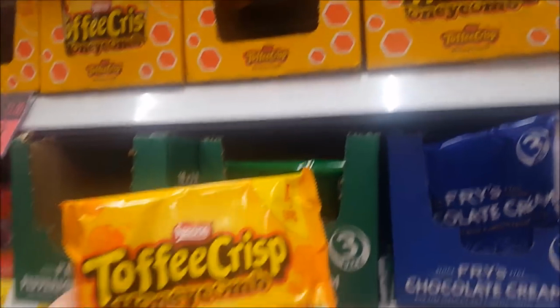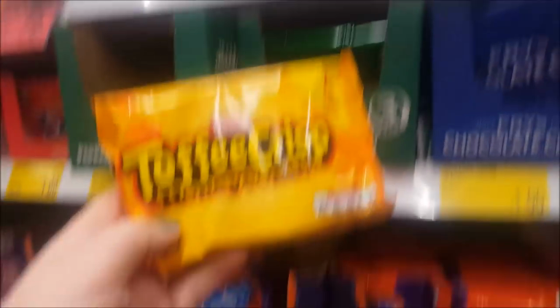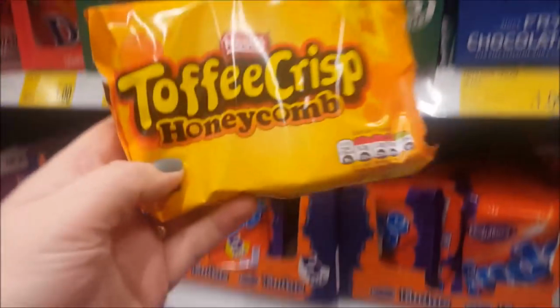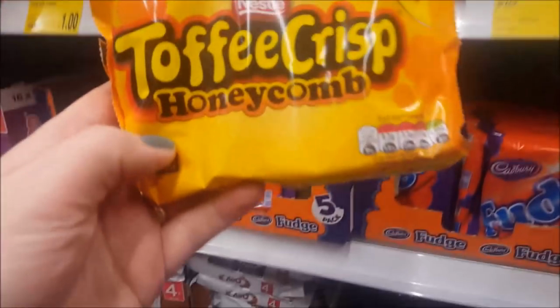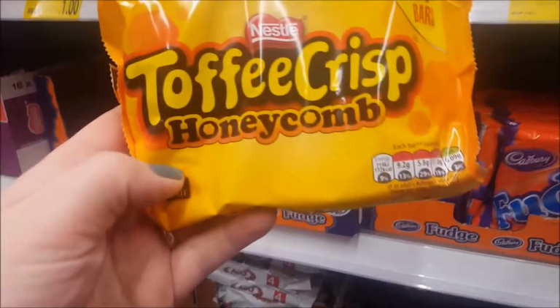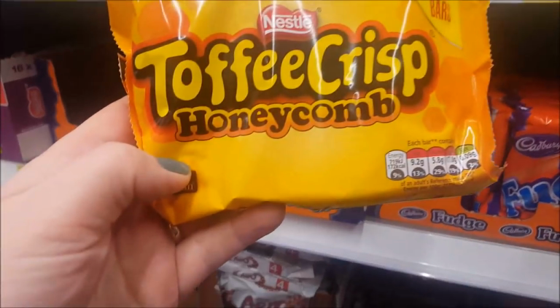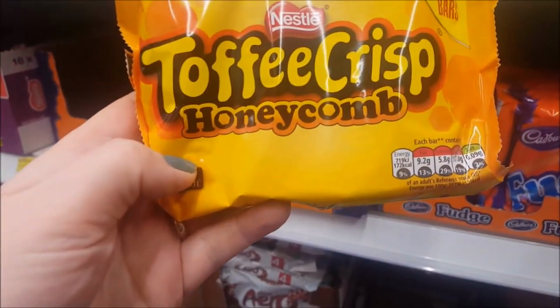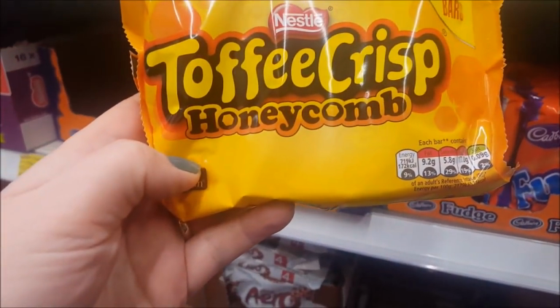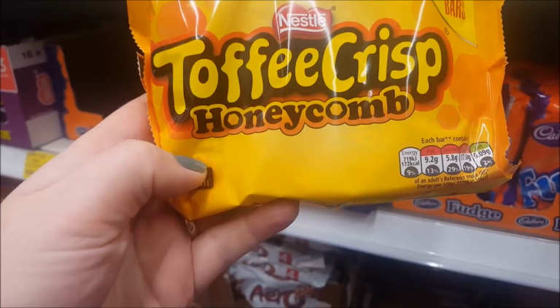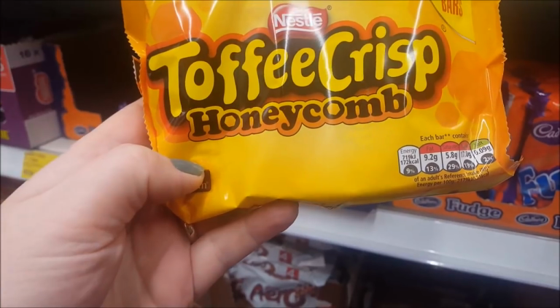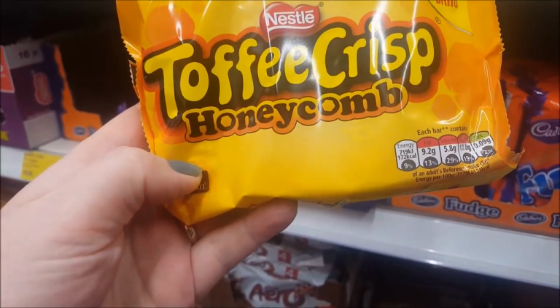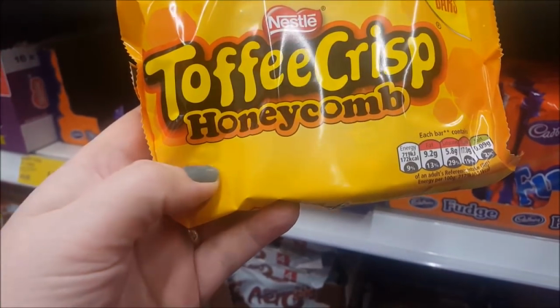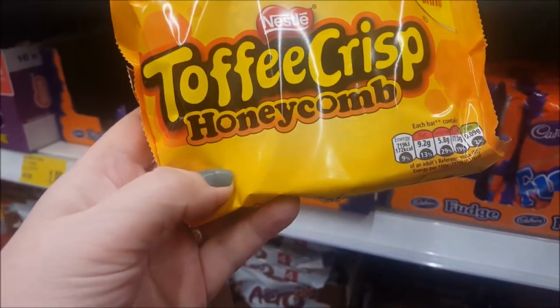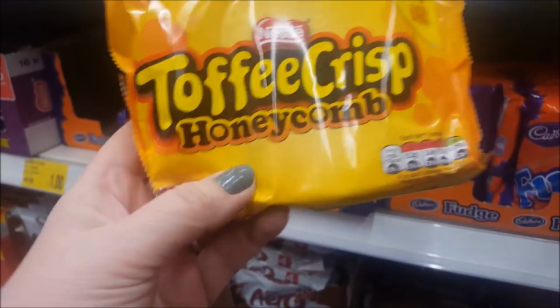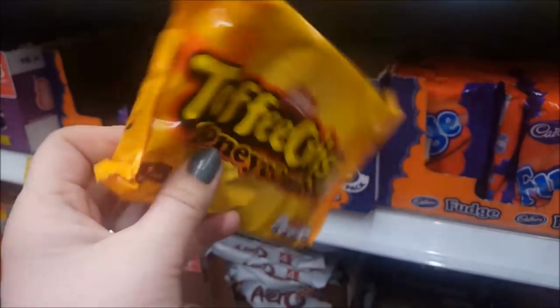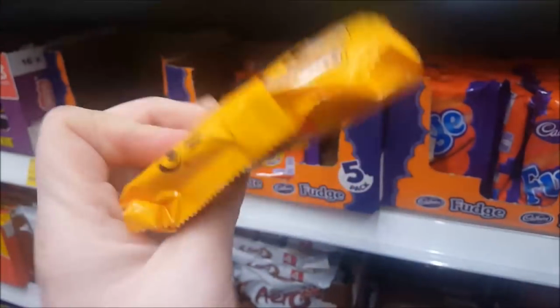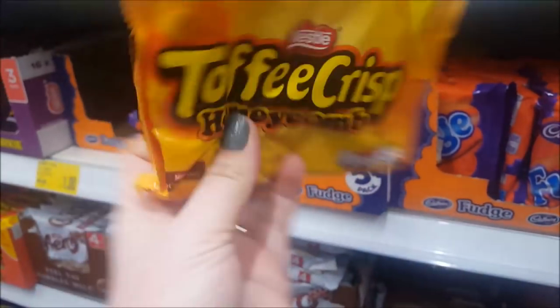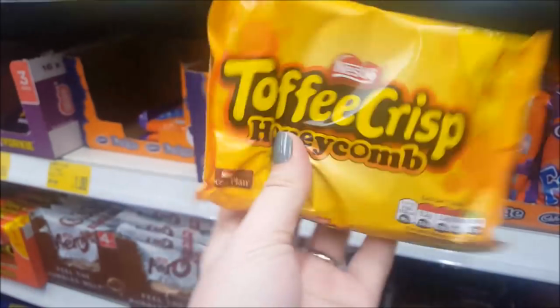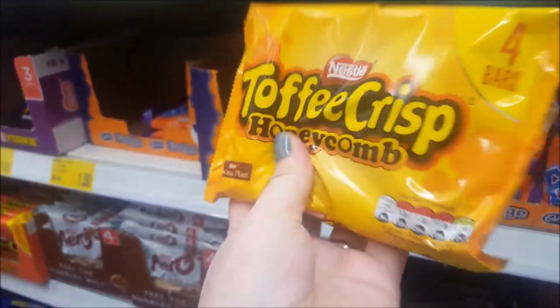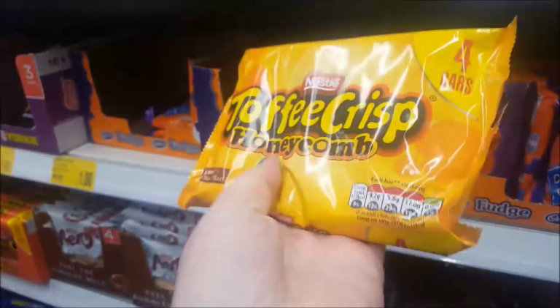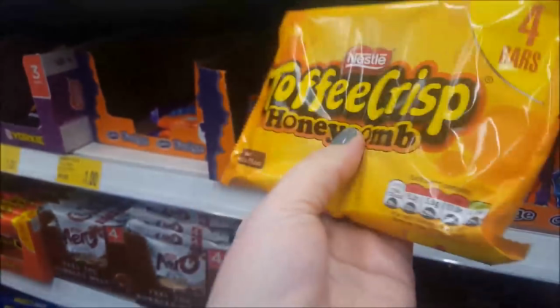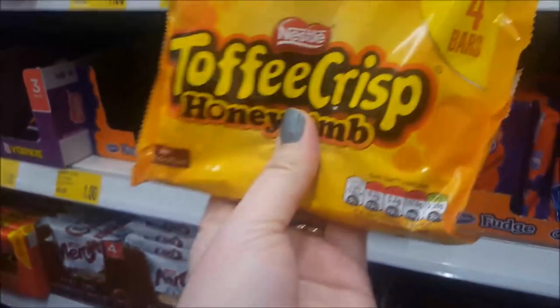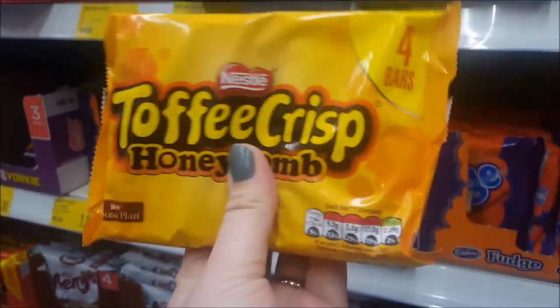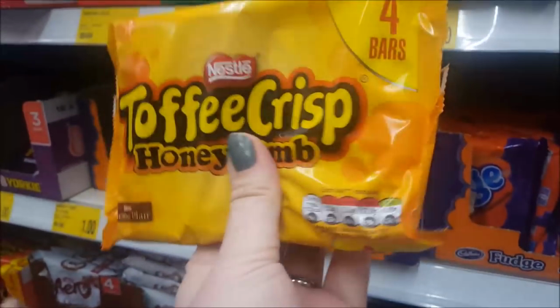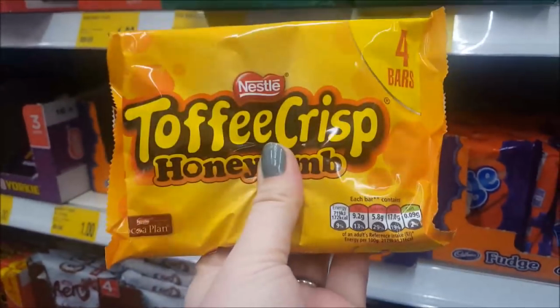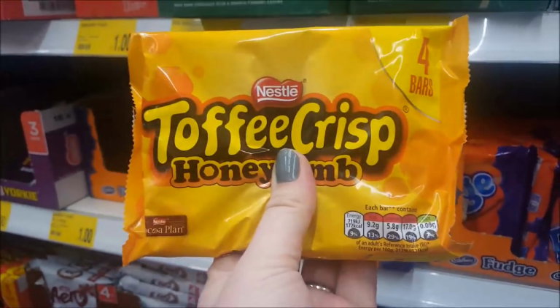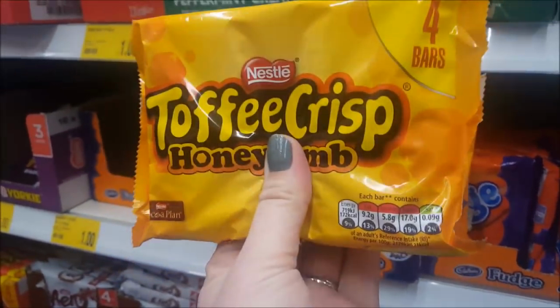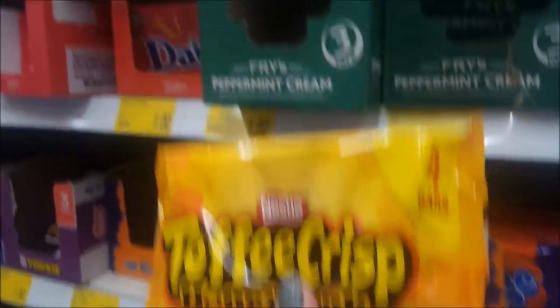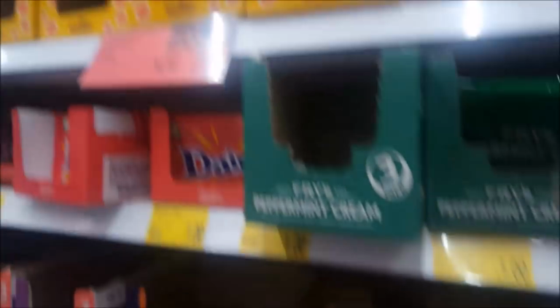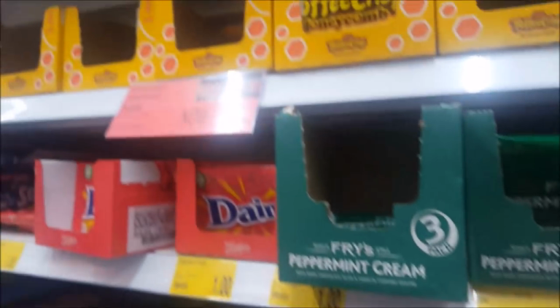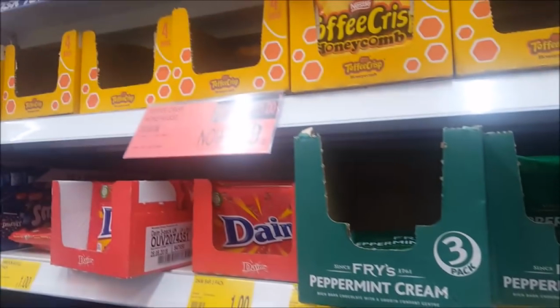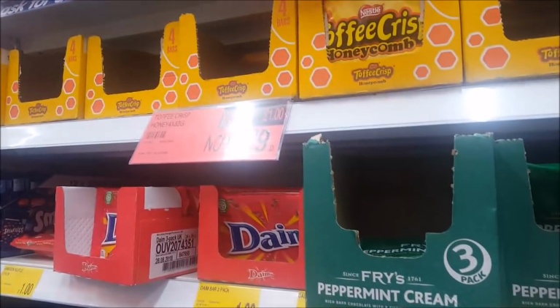I've just spotted these. These are Toffee Crisp Honeycomb. I've not seen those before and they are 79 pence for four, was a pound.